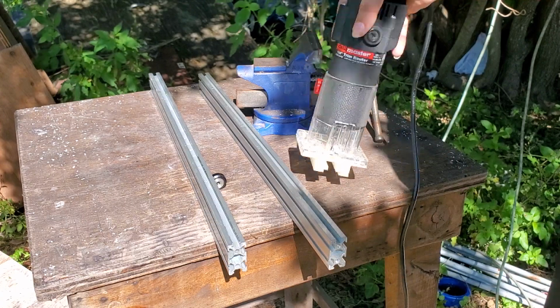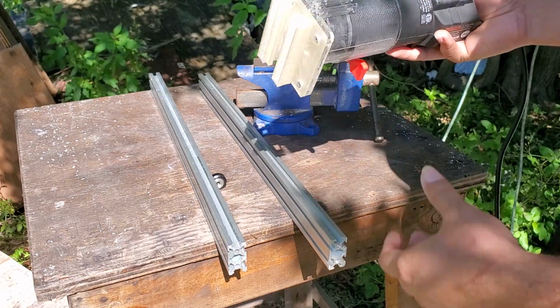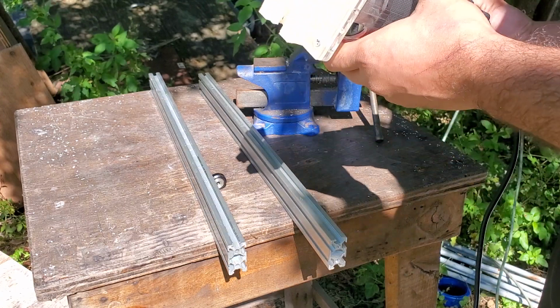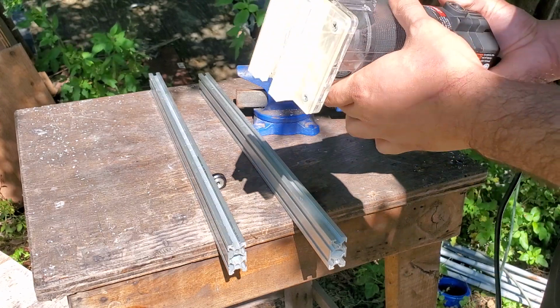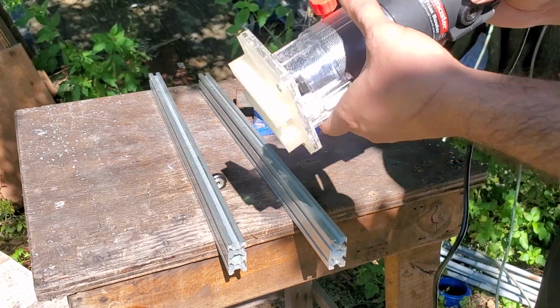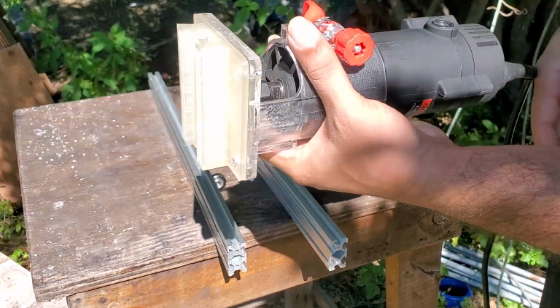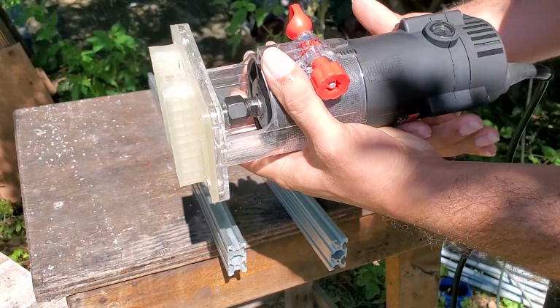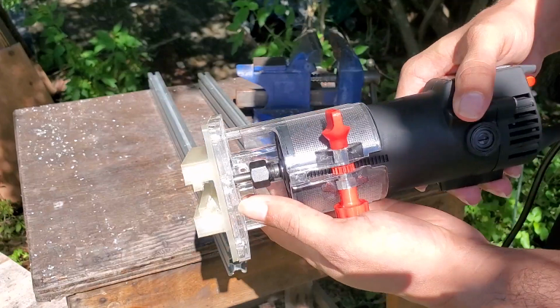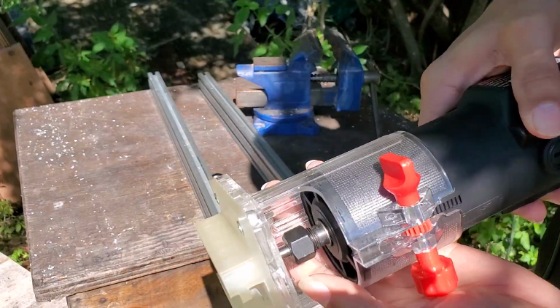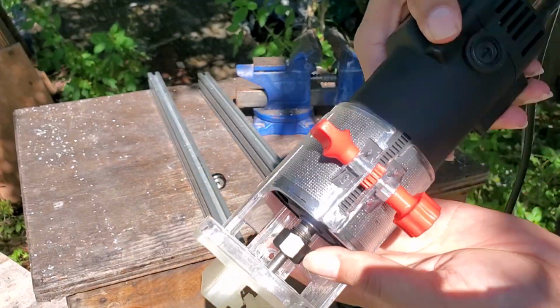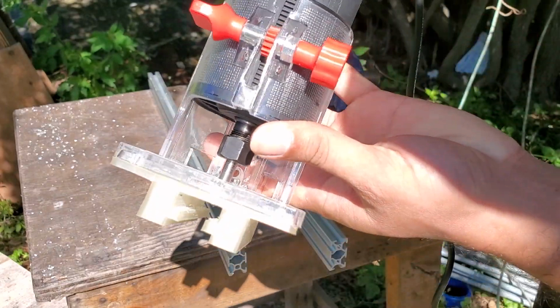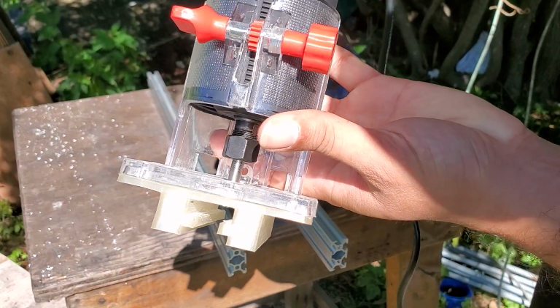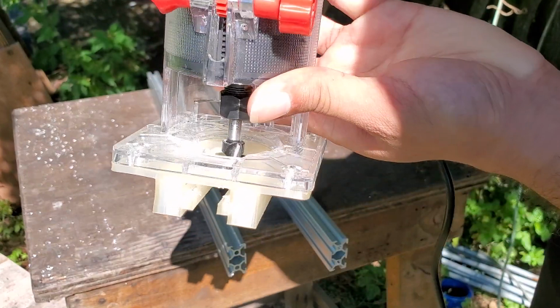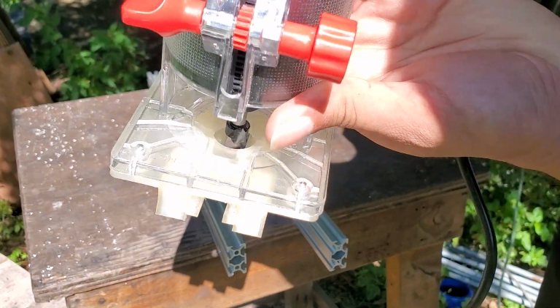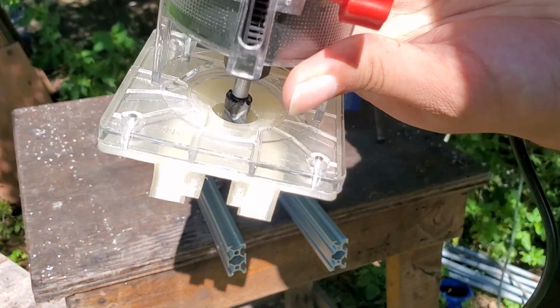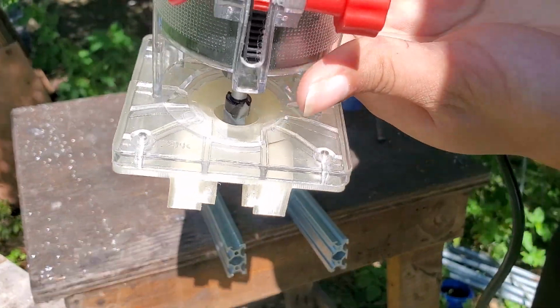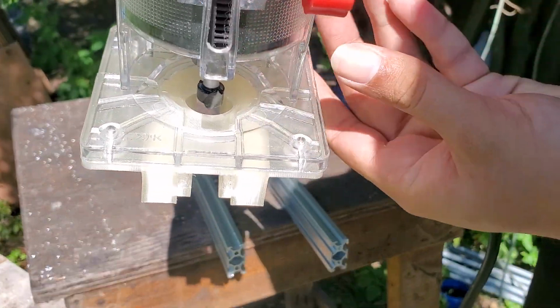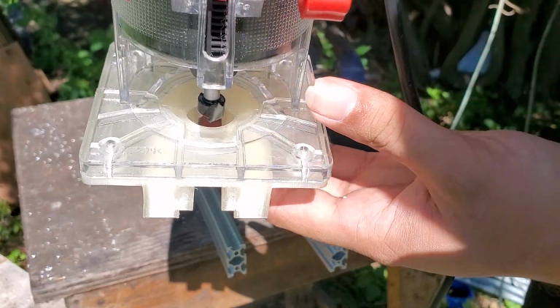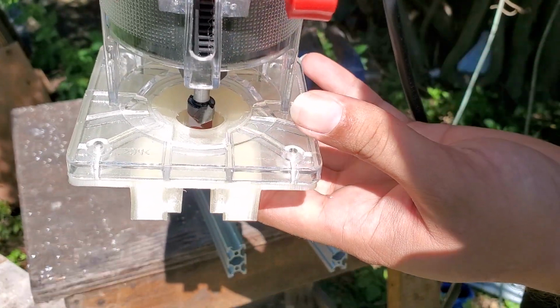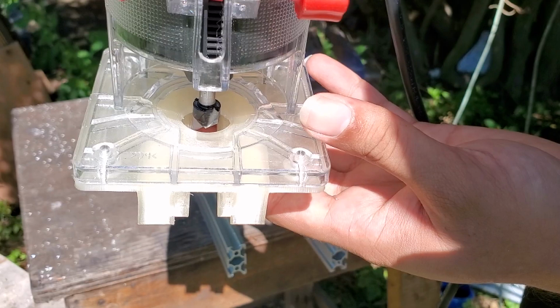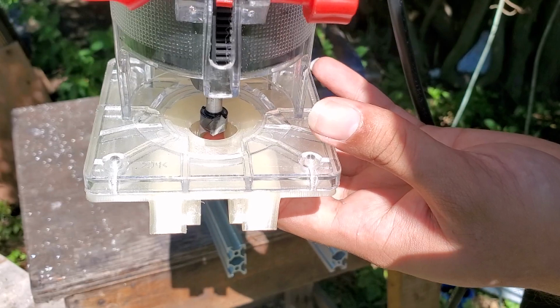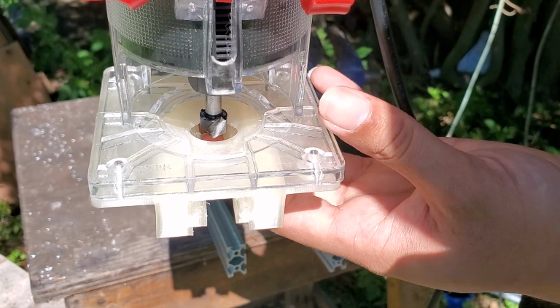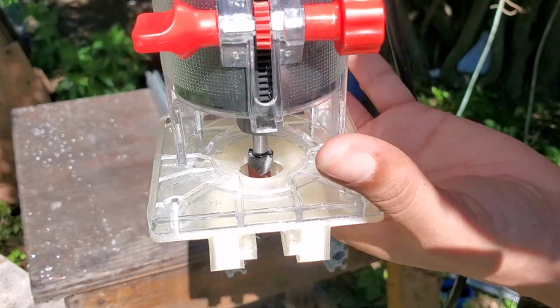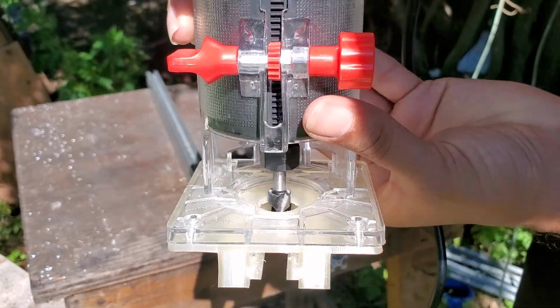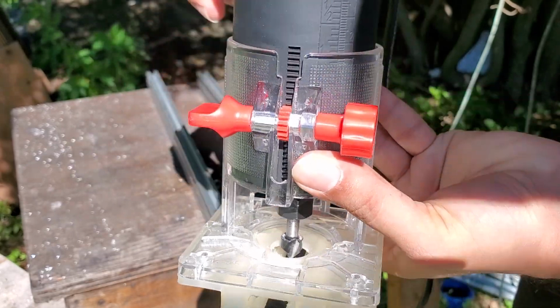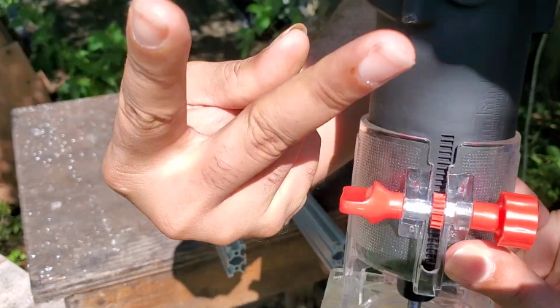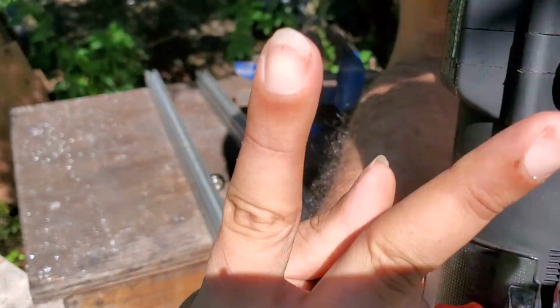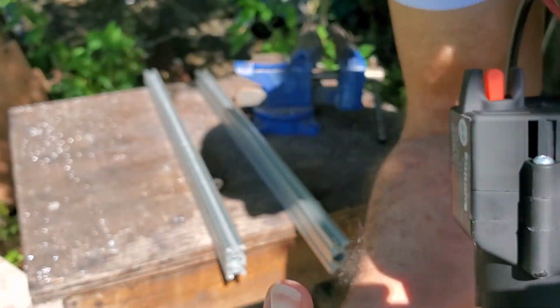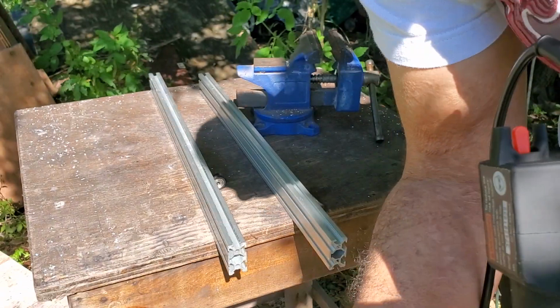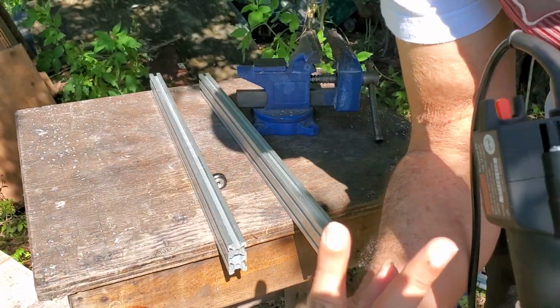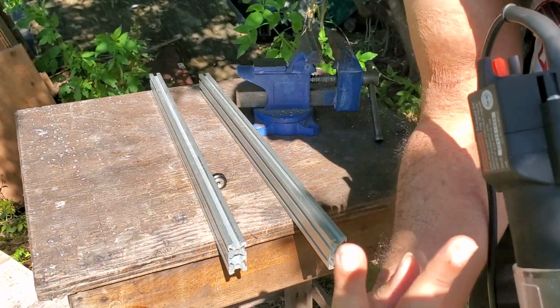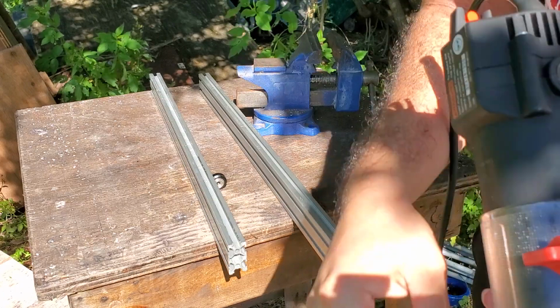The one bit you really need is this V-bit here. If you can see it, it cuts downward into a V-shape, so when it cuts down you're going to get that V profile.